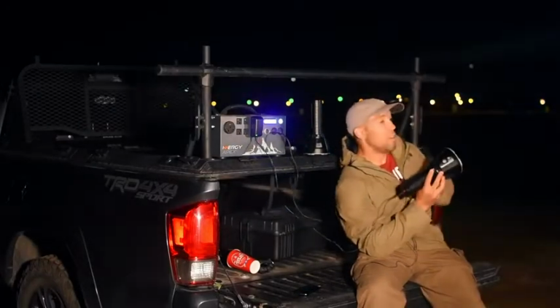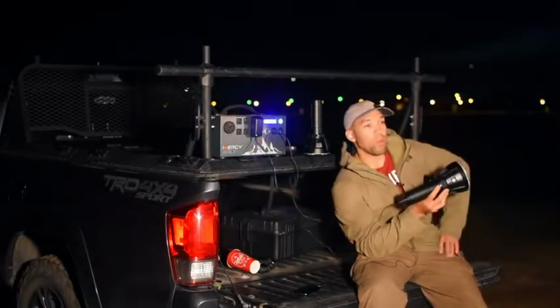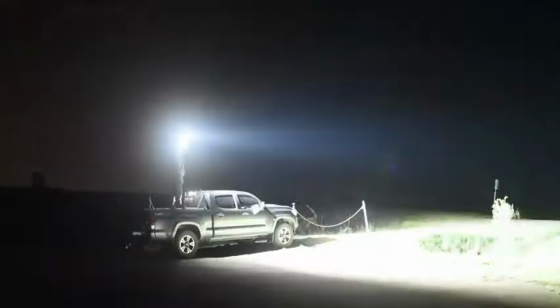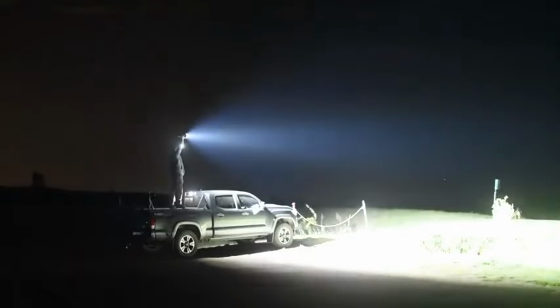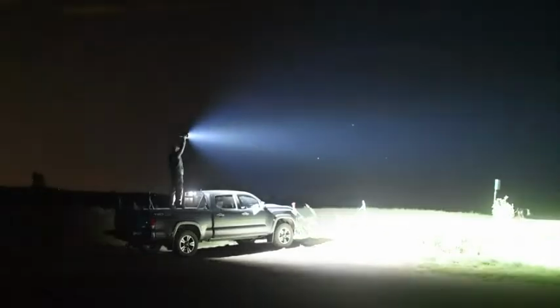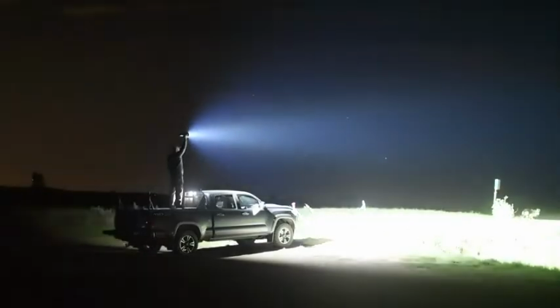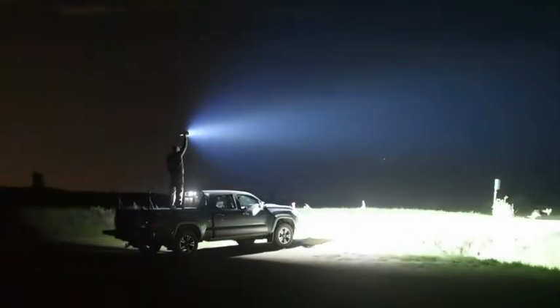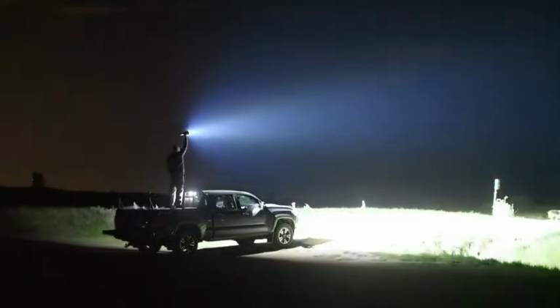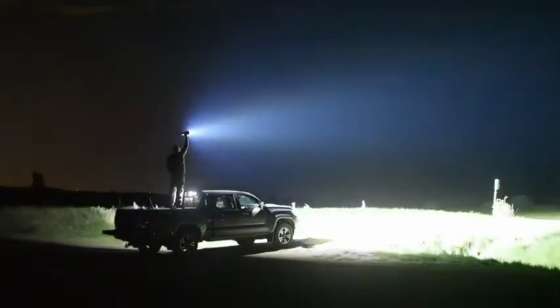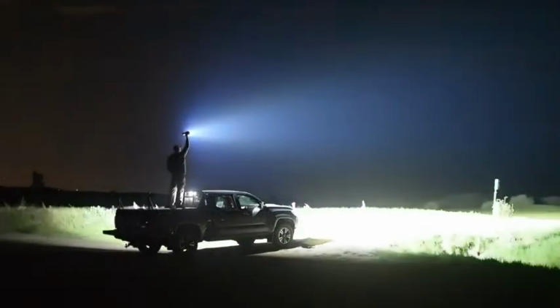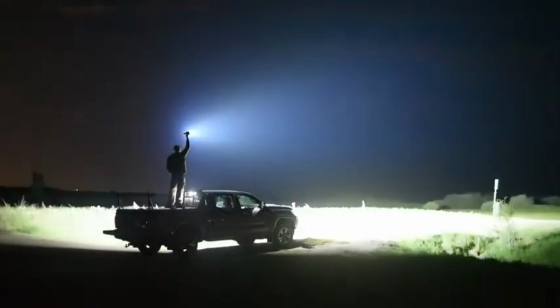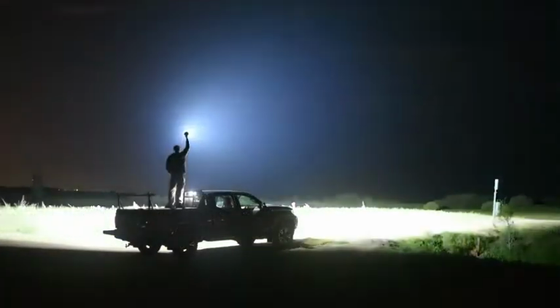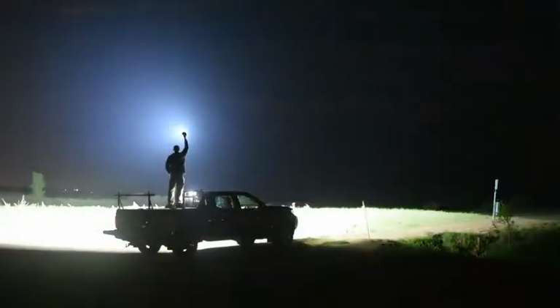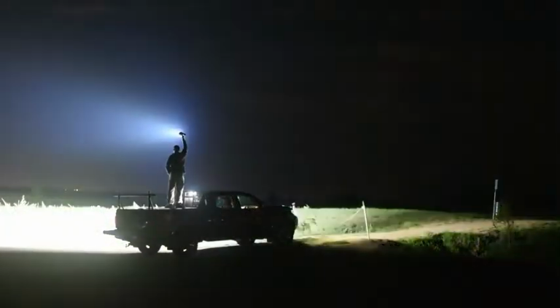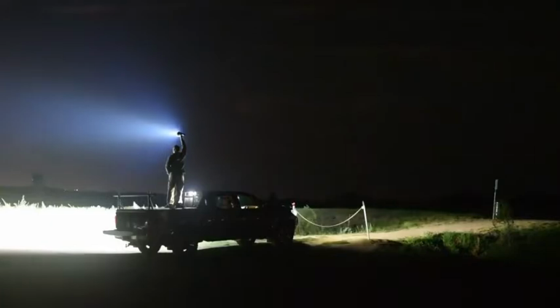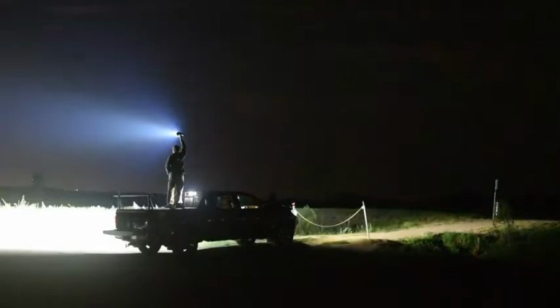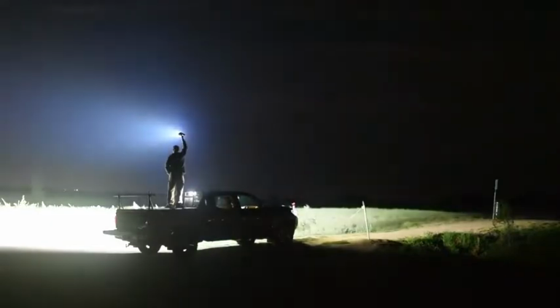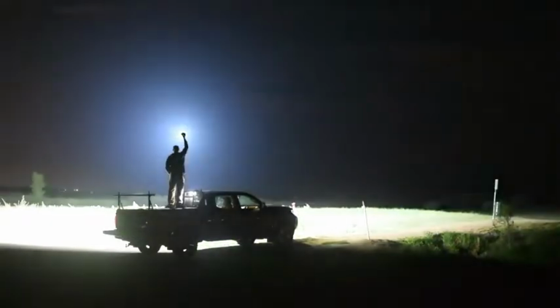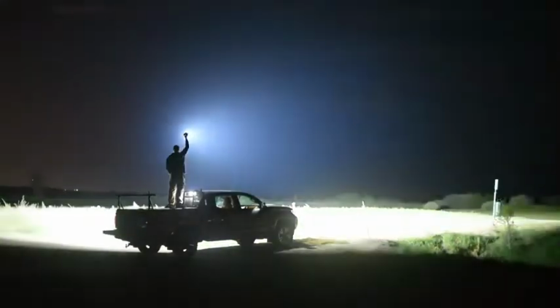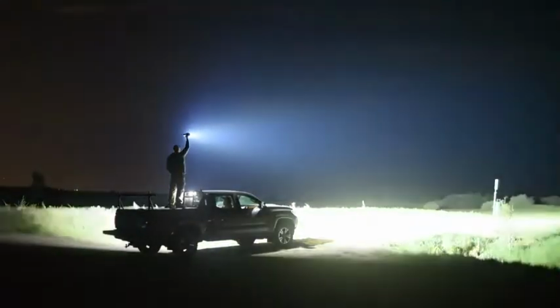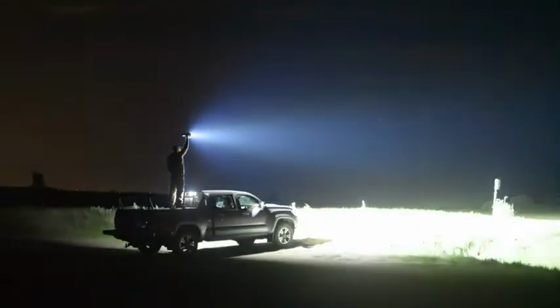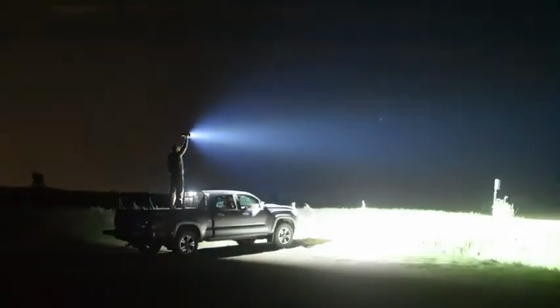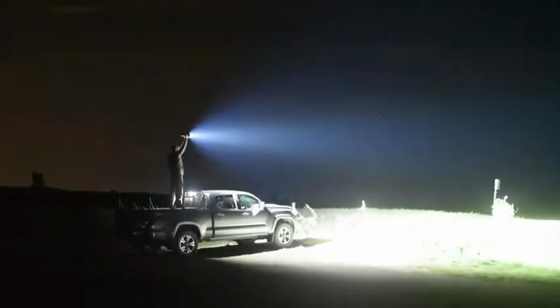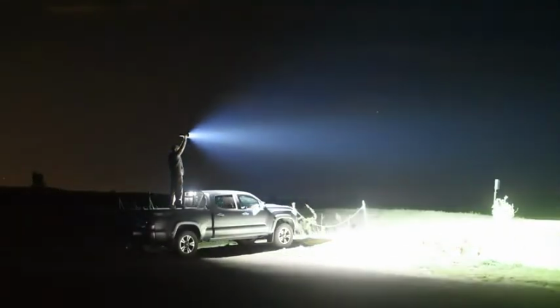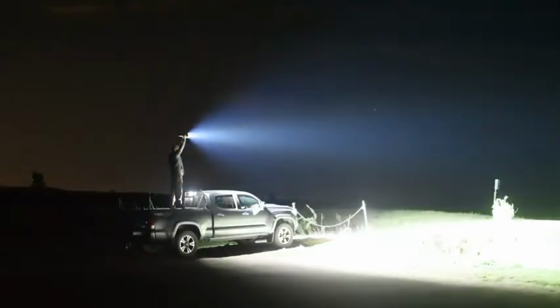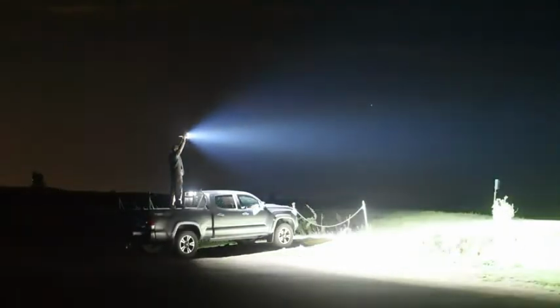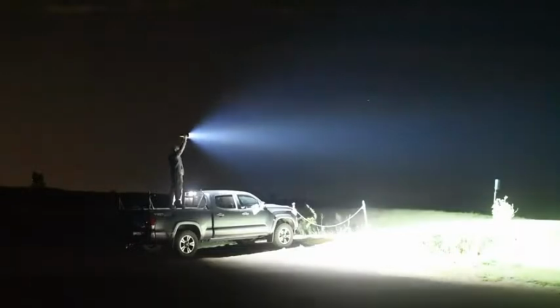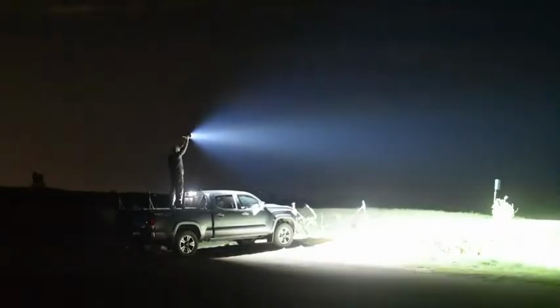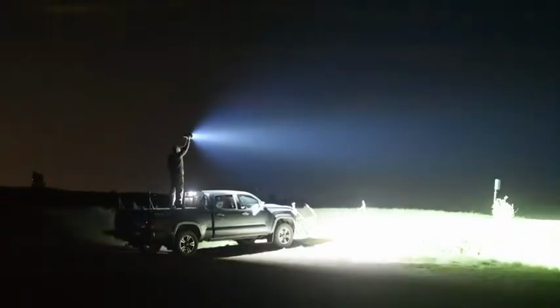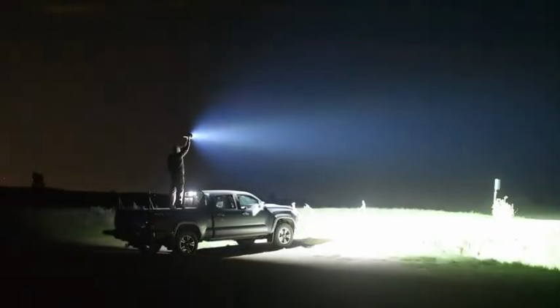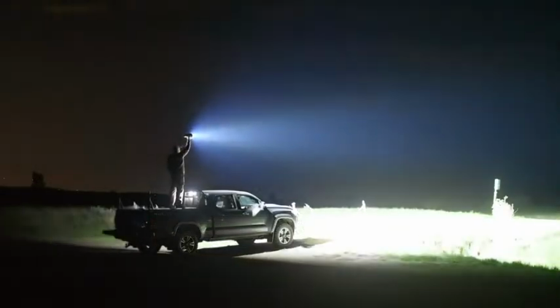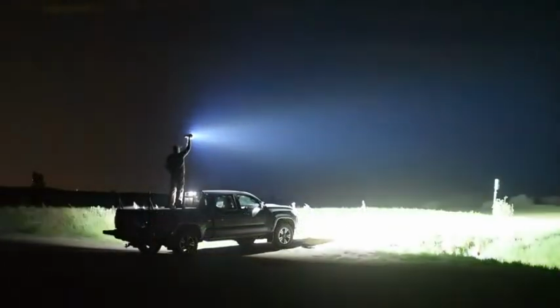The problem is that they're dumb lumens — out-the-front lumens — meaning the light is just going in all directions. It's not focused, it's not concentrated. But you've got to give props to Imalent for raising the bar.